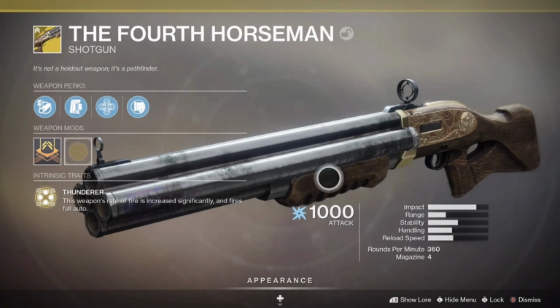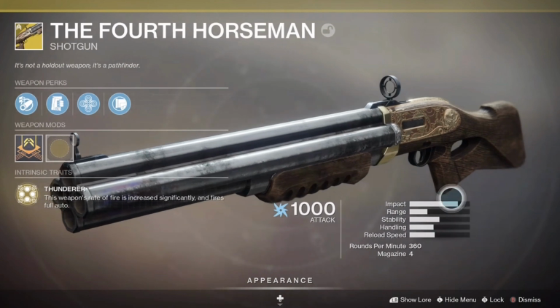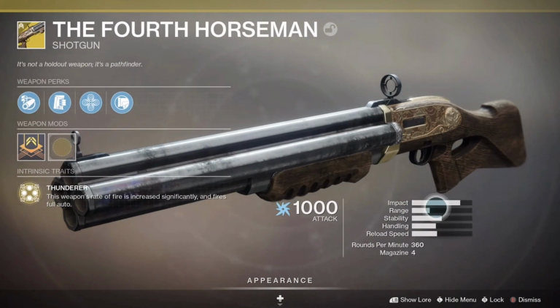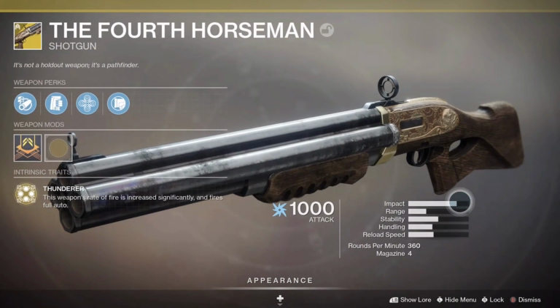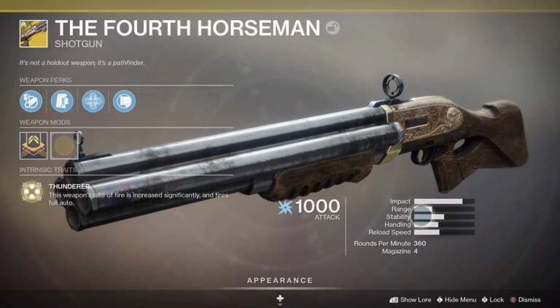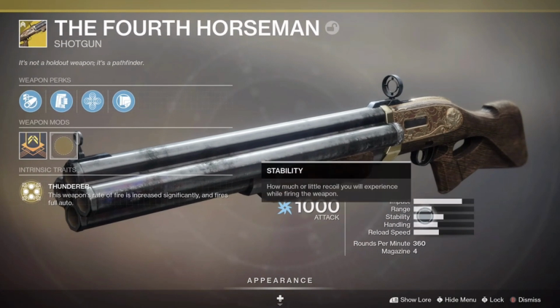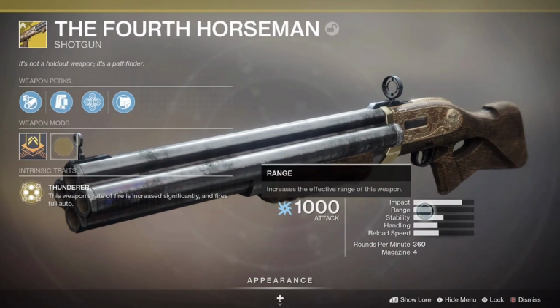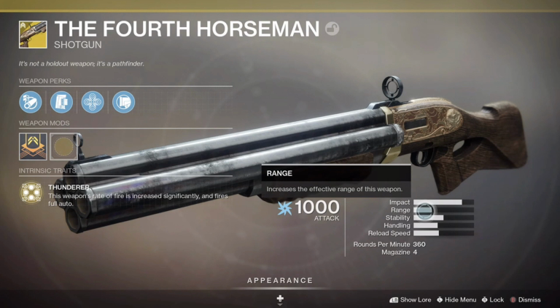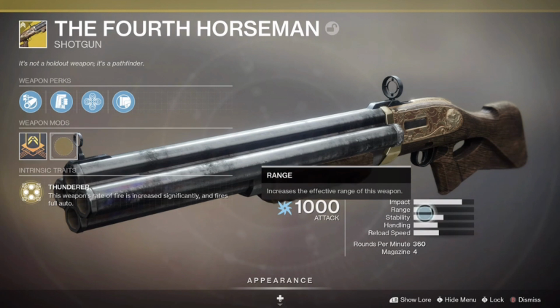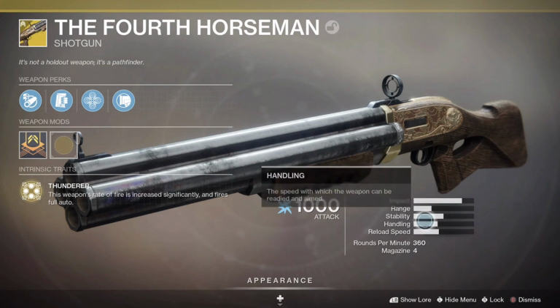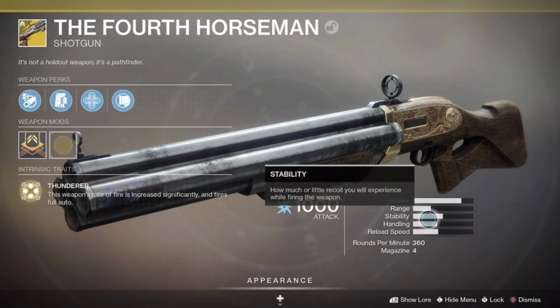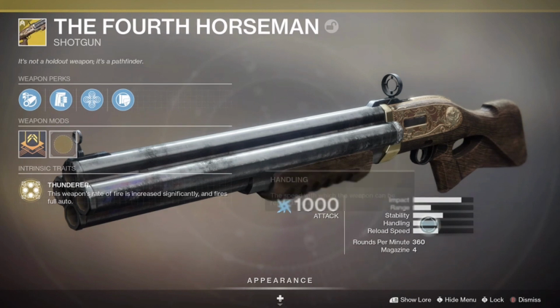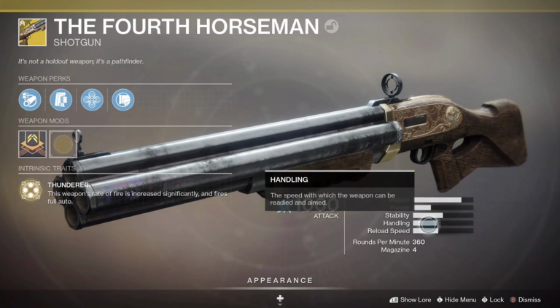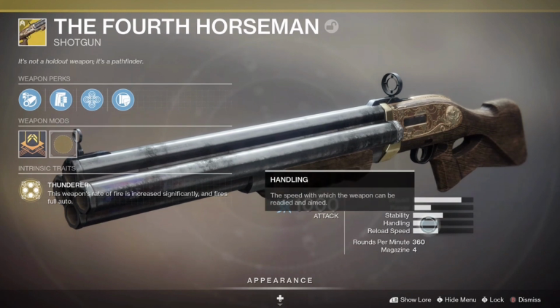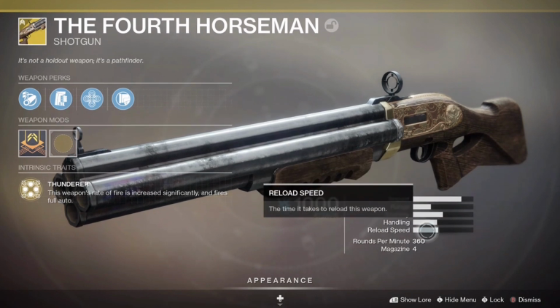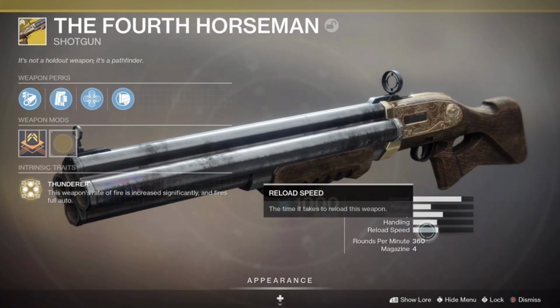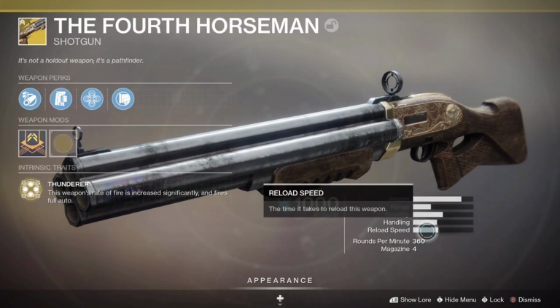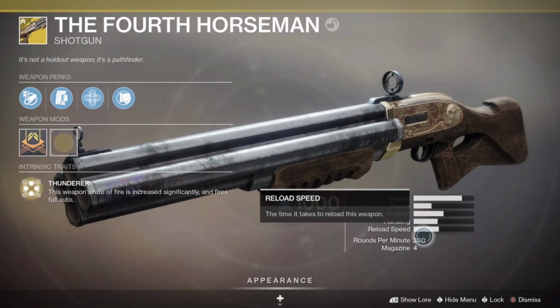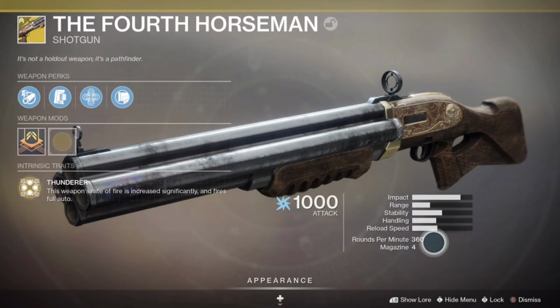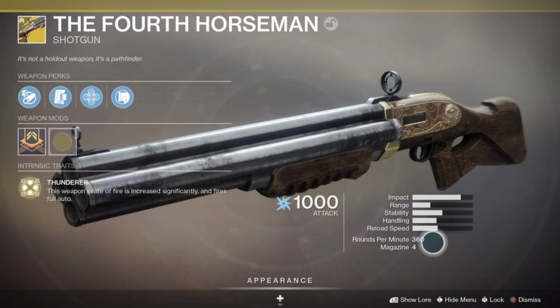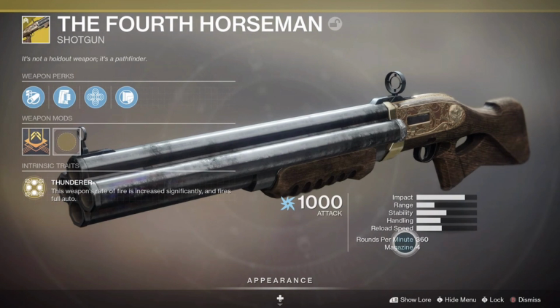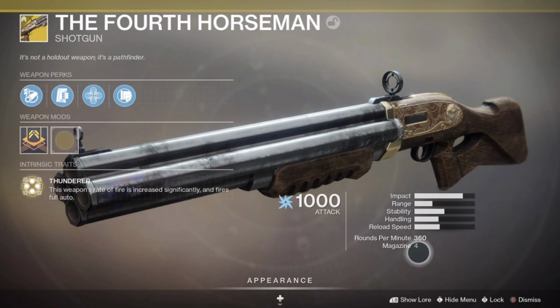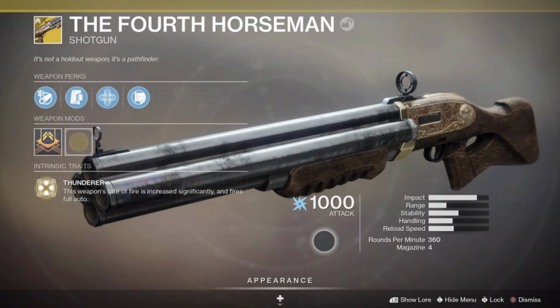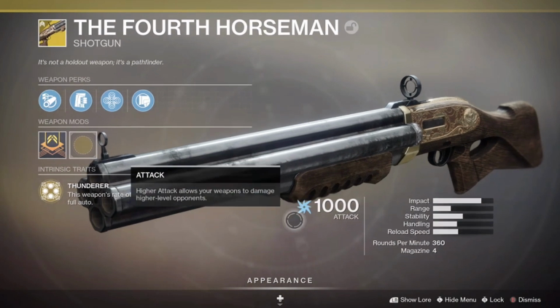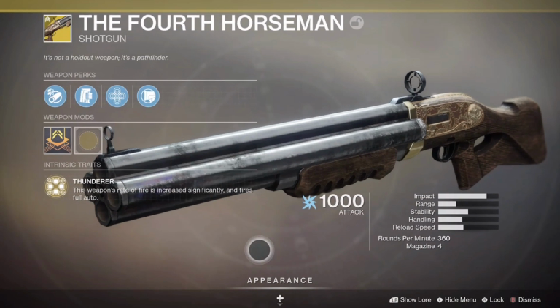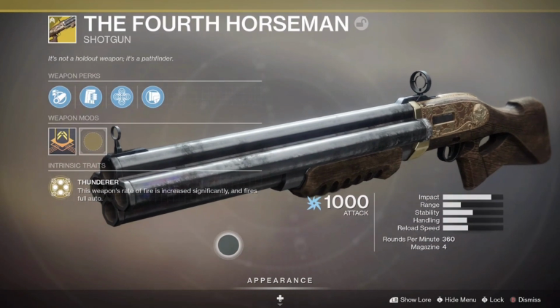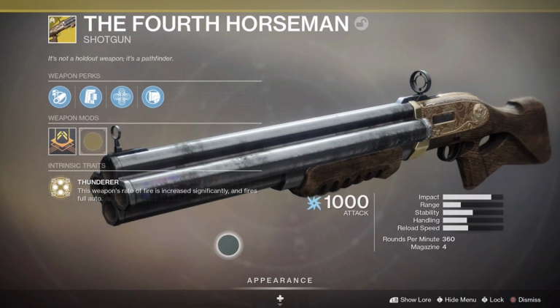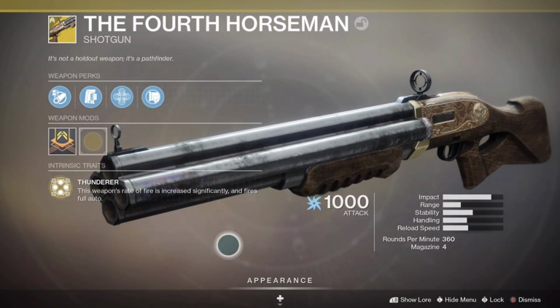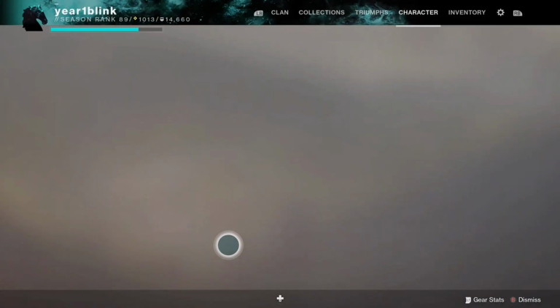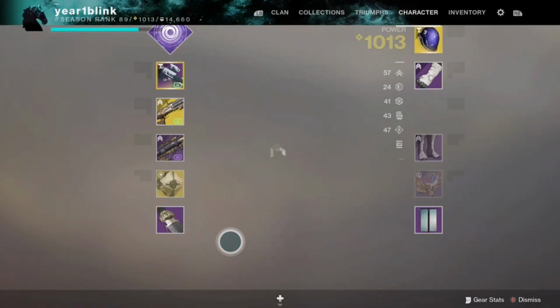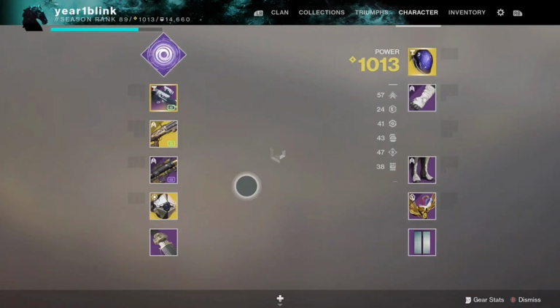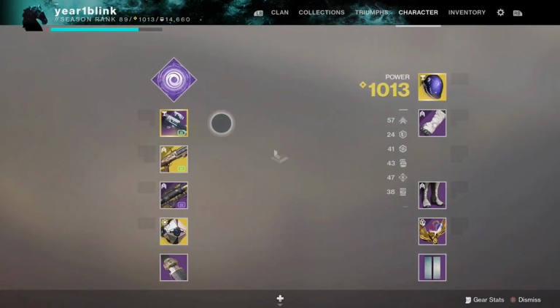For the stats on the gun: the impact's good, the range isn't too great, the stability's alright, handling is not great, reload speed is not that great. 360 rounds per minute, 4 in the magazine — this gun should wreck.